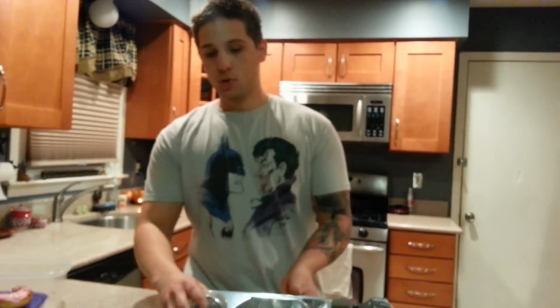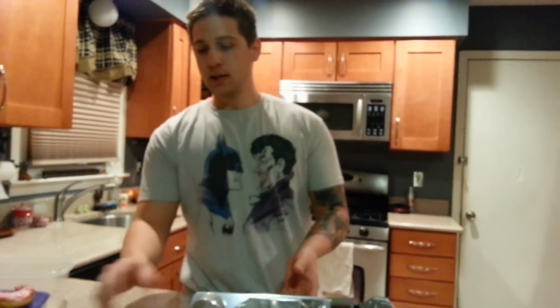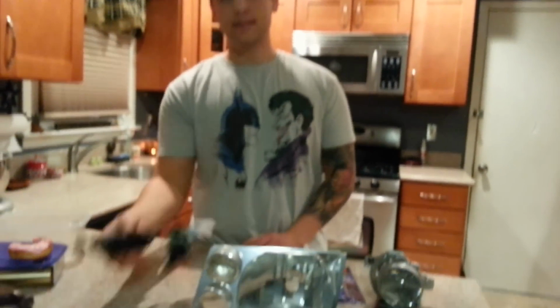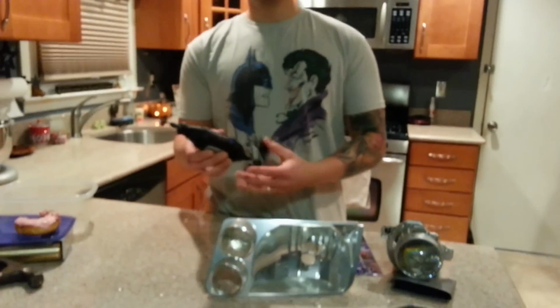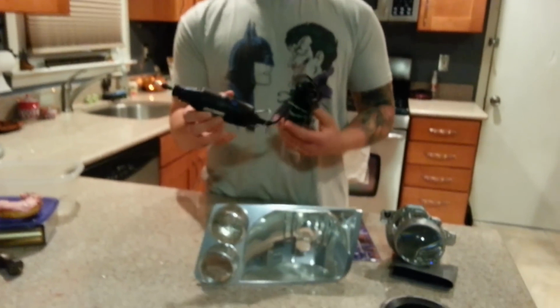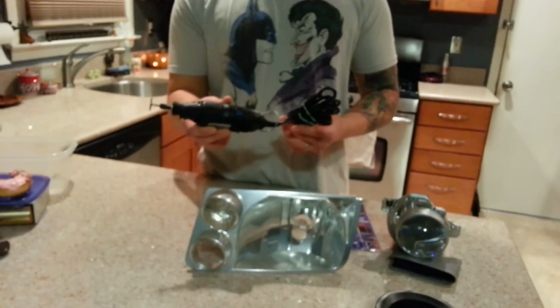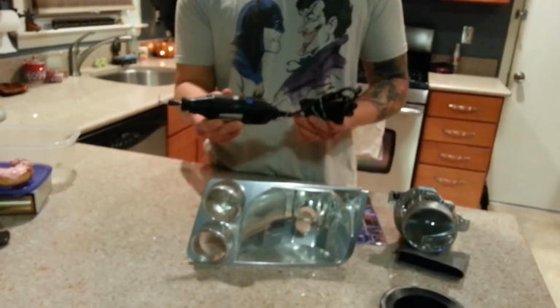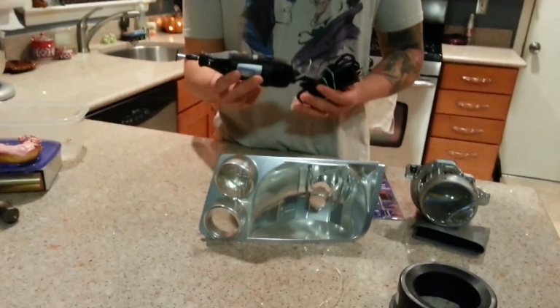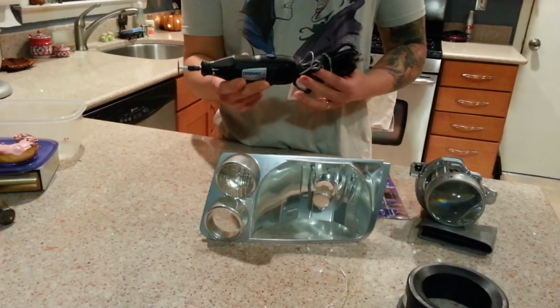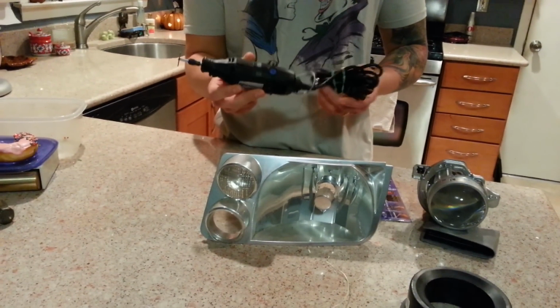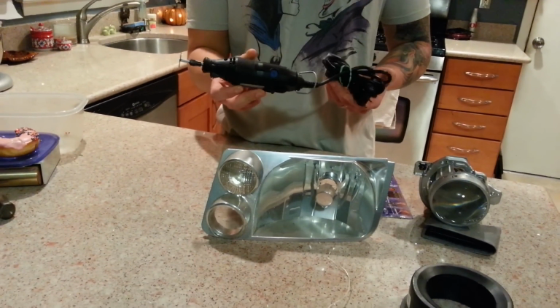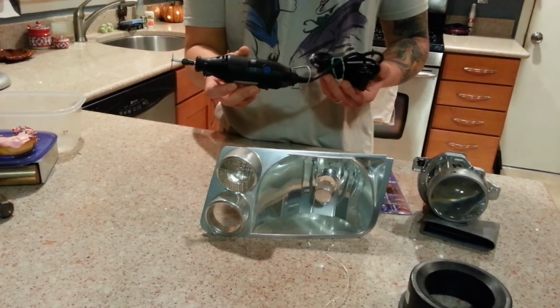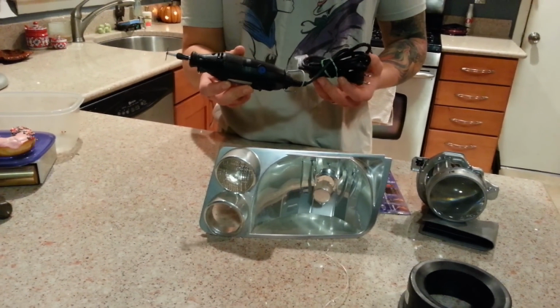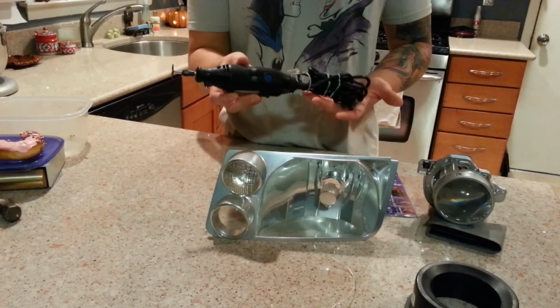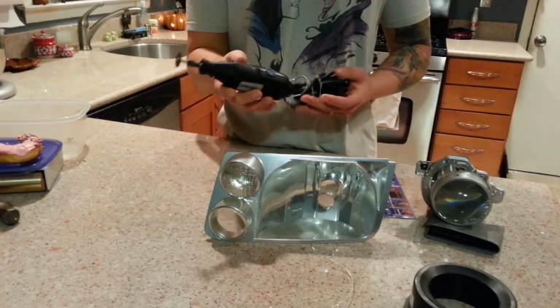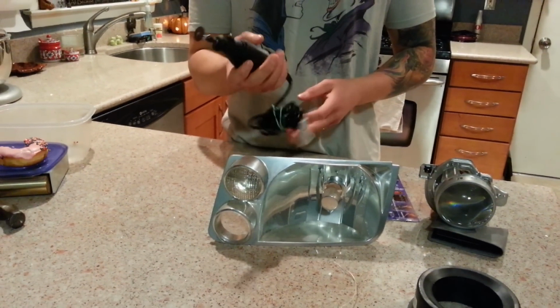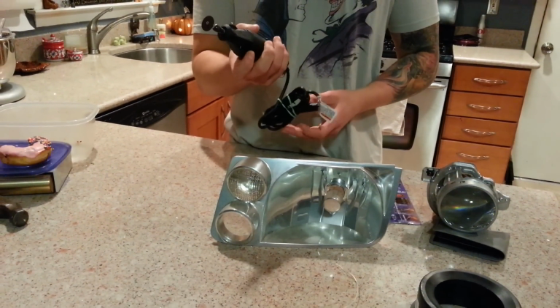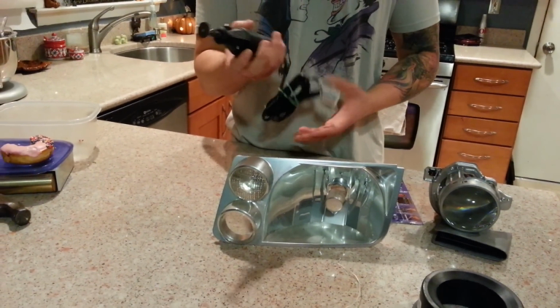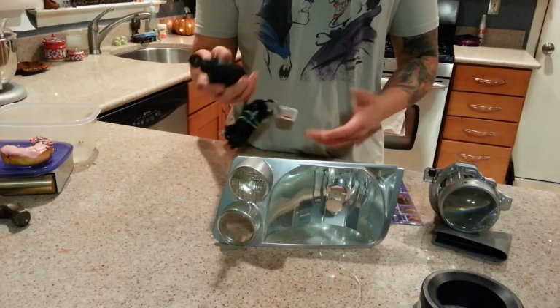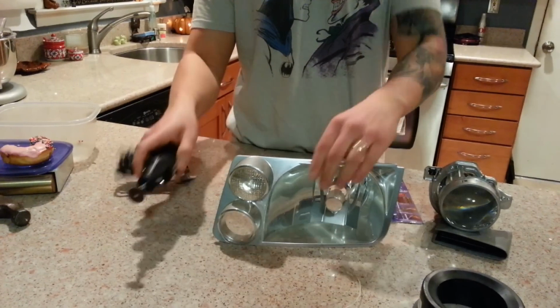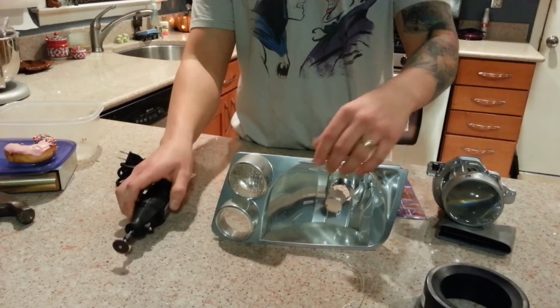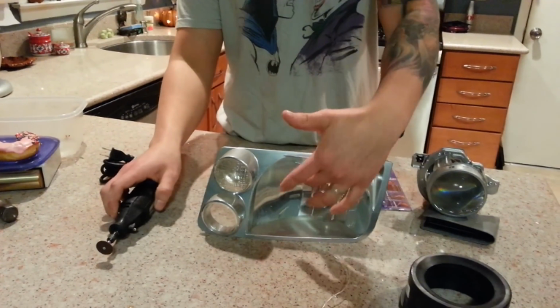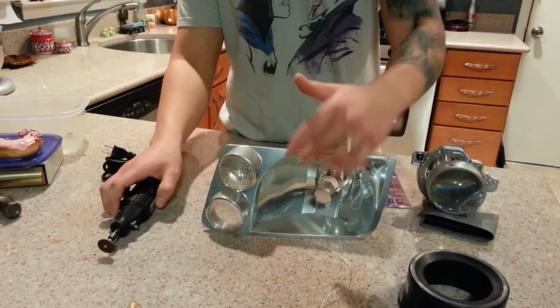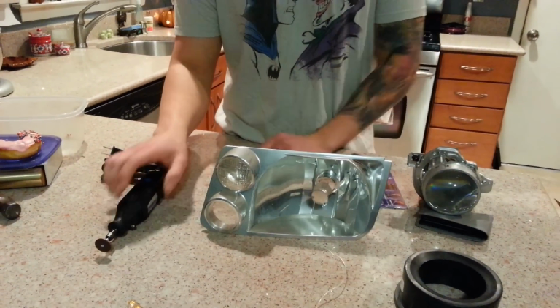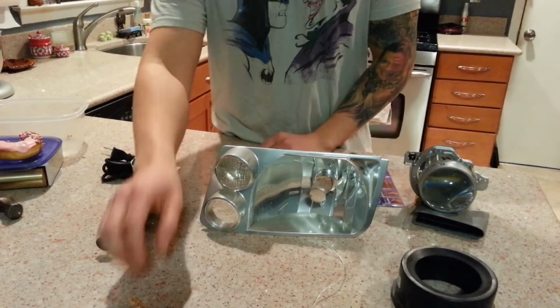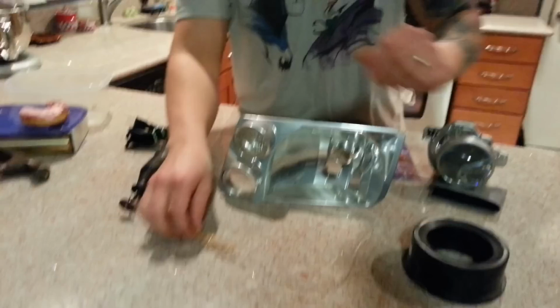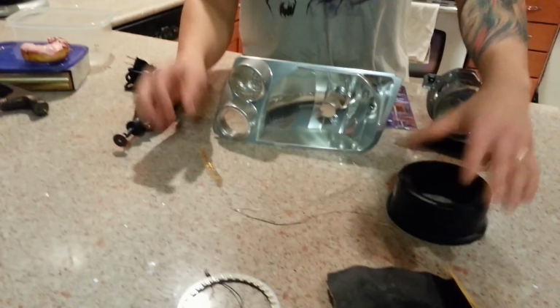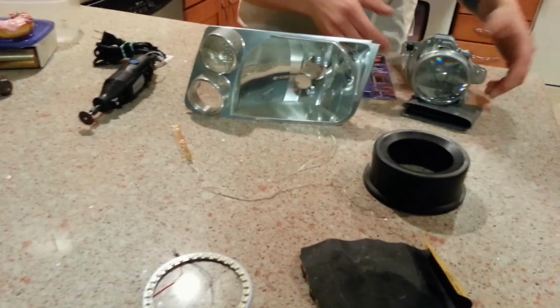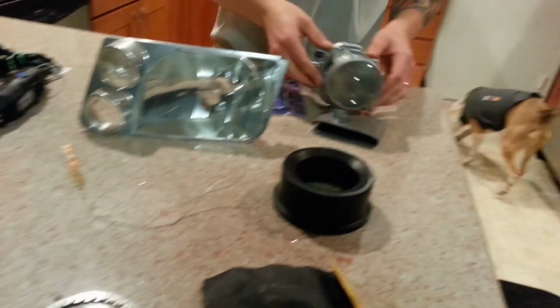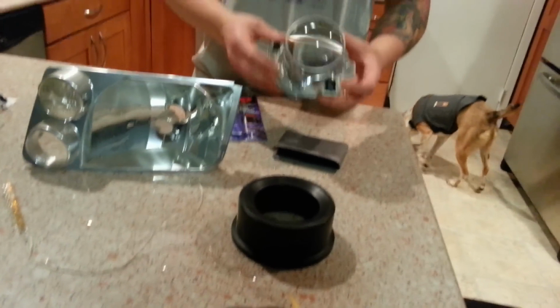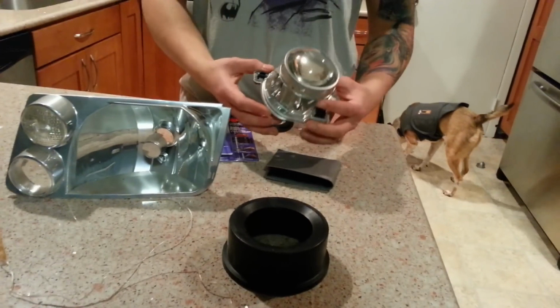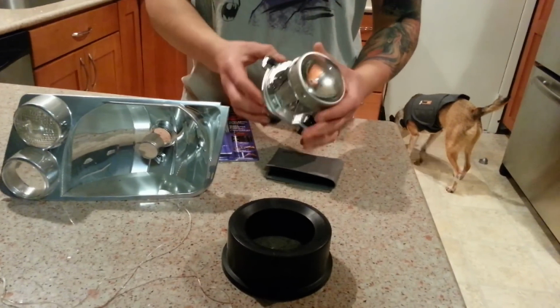What you're going to need next is a Dremel. This is just a Dremel 200 — it's the lowest quality one, or the lowest speed, that they have. Nothing crazy, just something to trim the back of the light out with. You're also going to need, obviously, projectors.